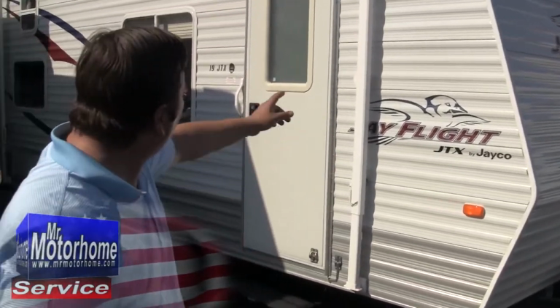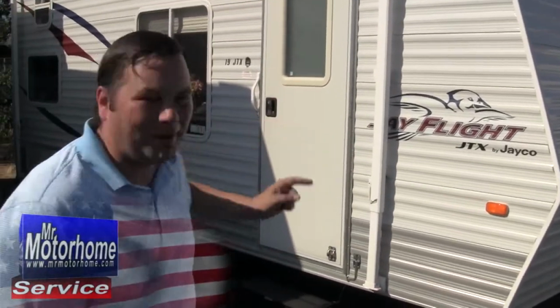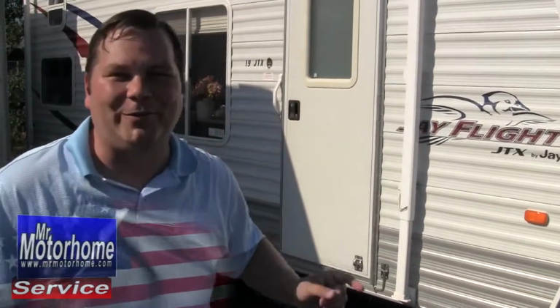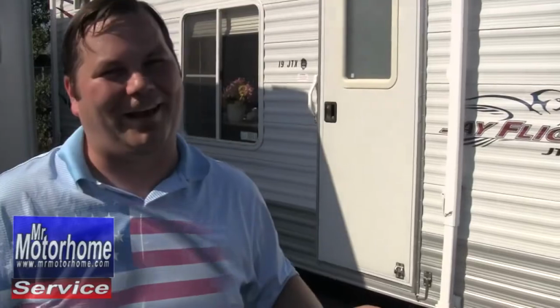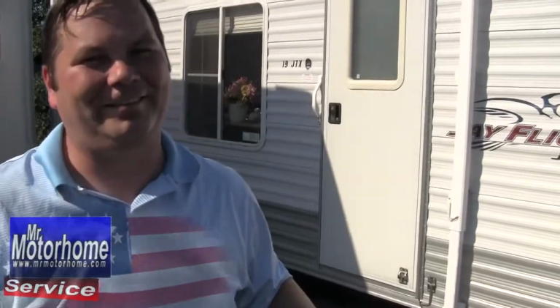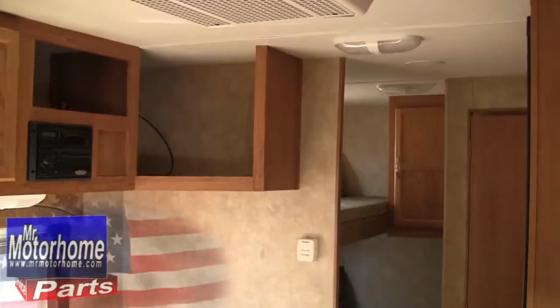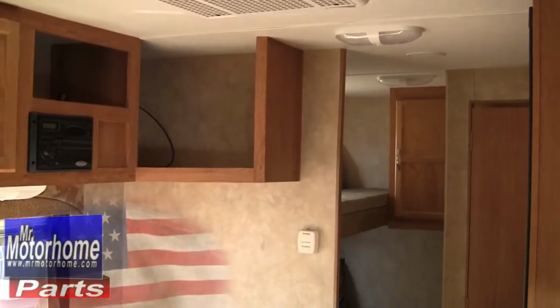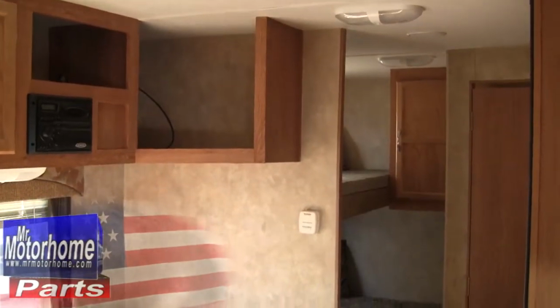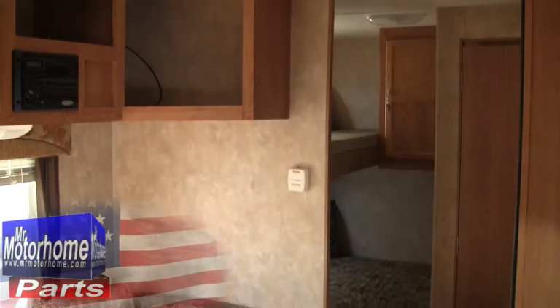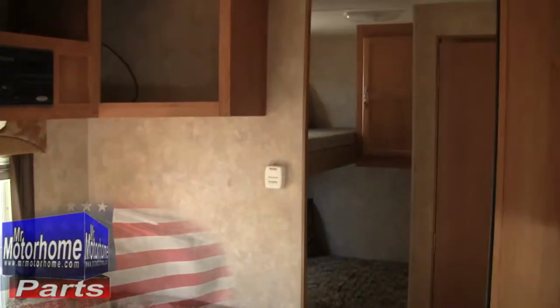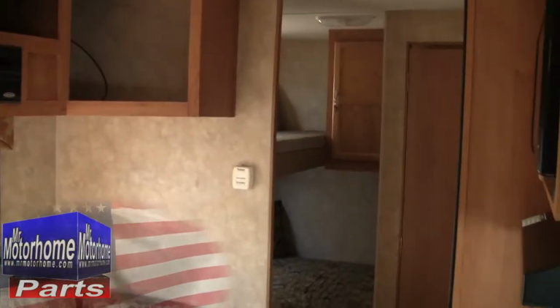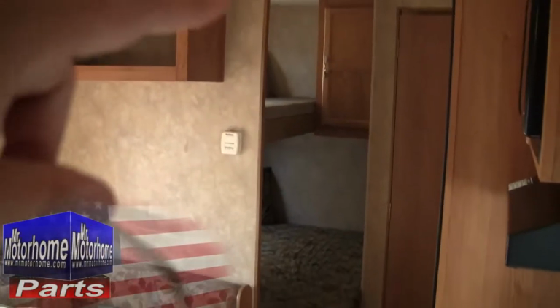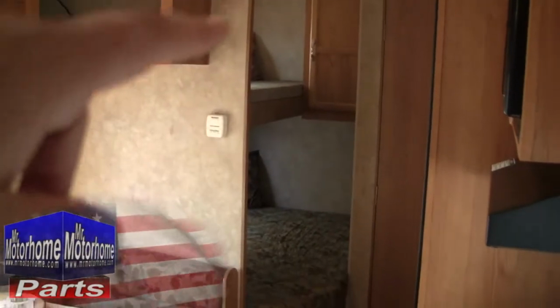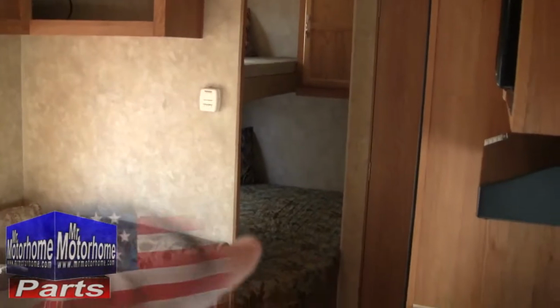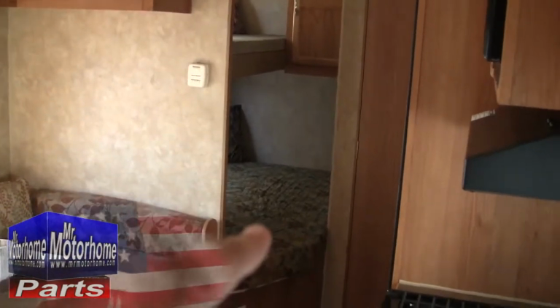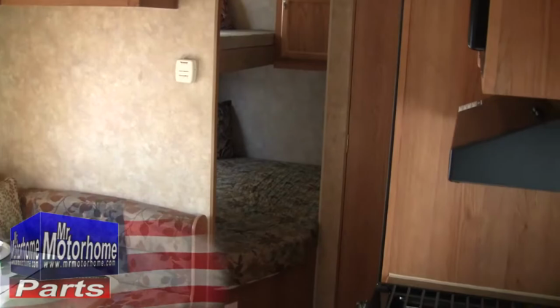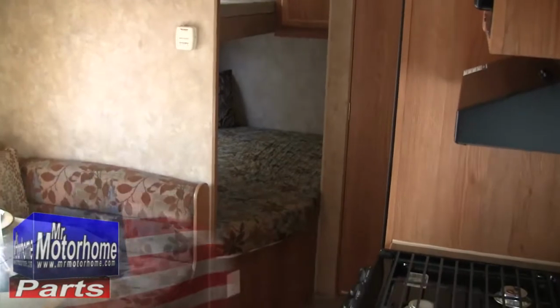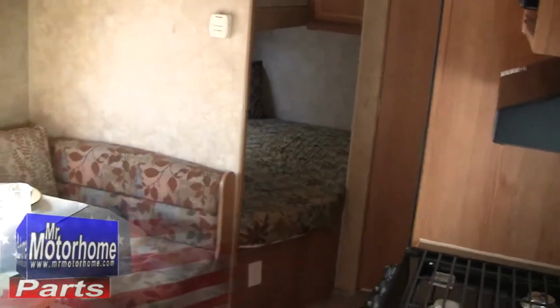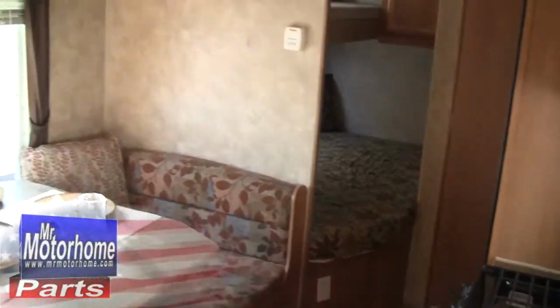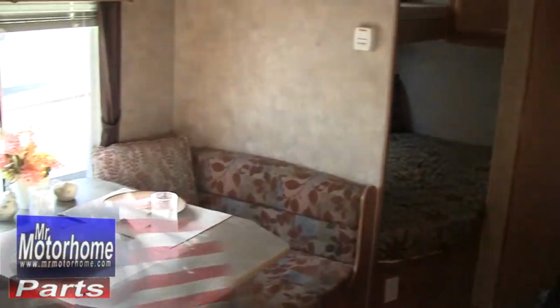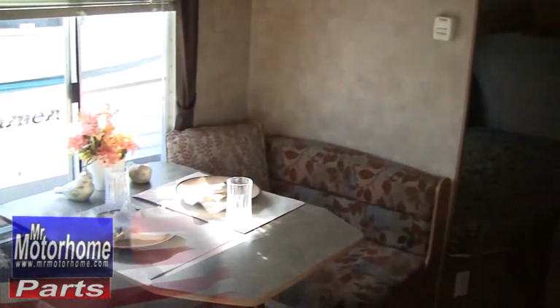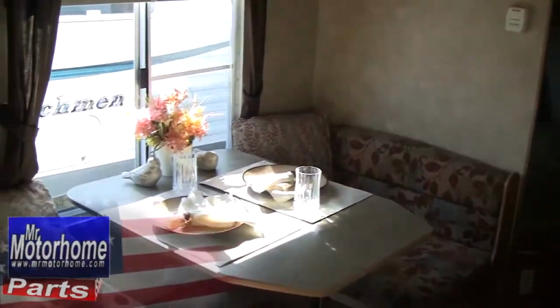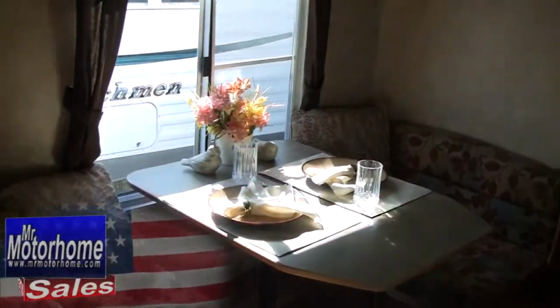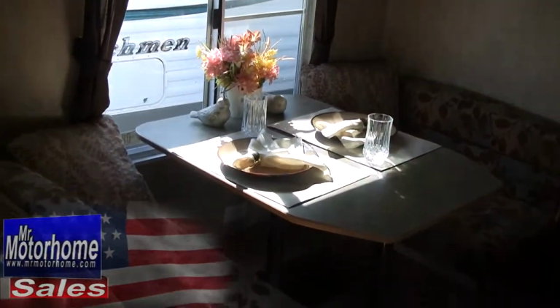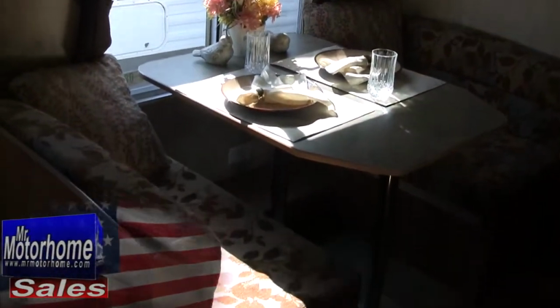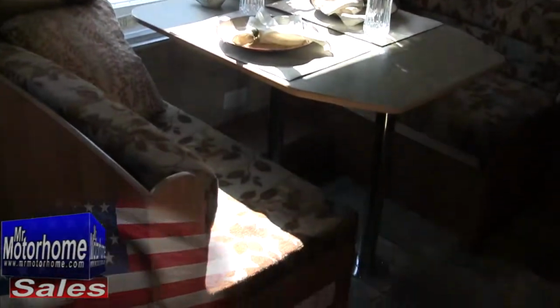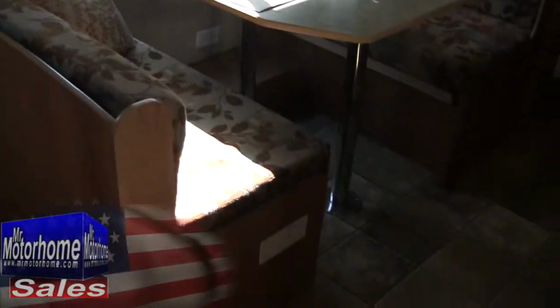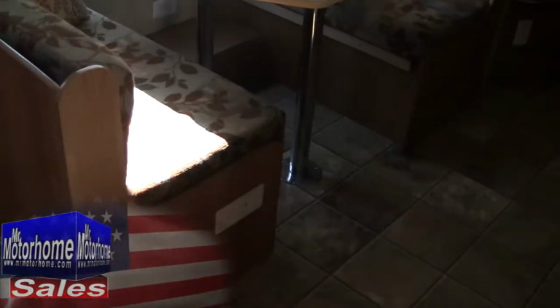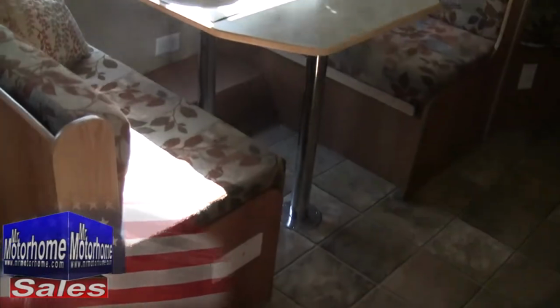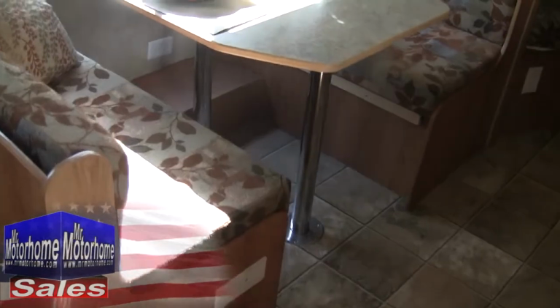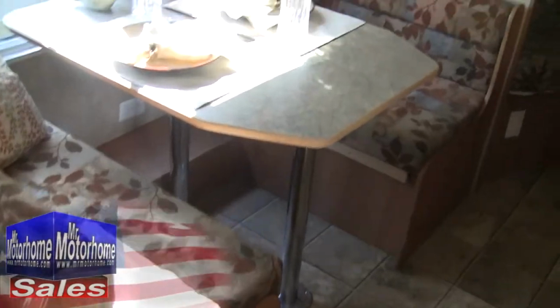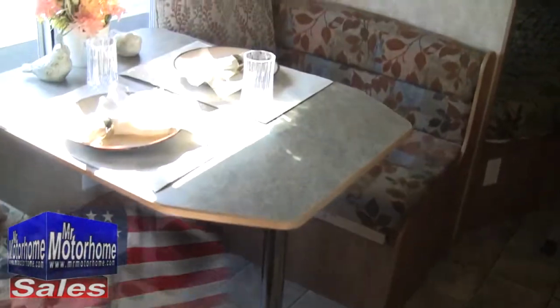Let me start out by showing you the inside. This is really your classic travel trailer layout with a nice bunk in addition to a huge bed underneath it, so you can sleep three people there easily. A large dining area right here, and look at just how classy and nice this is.